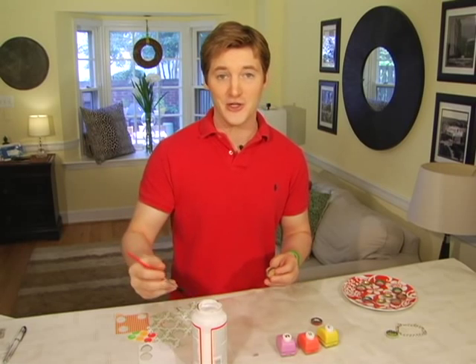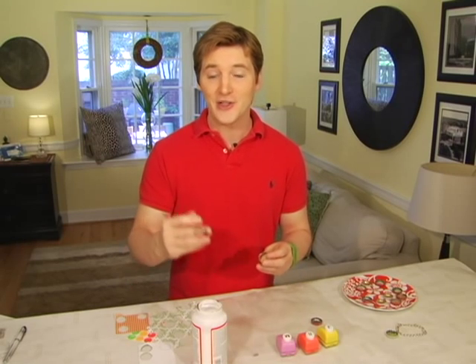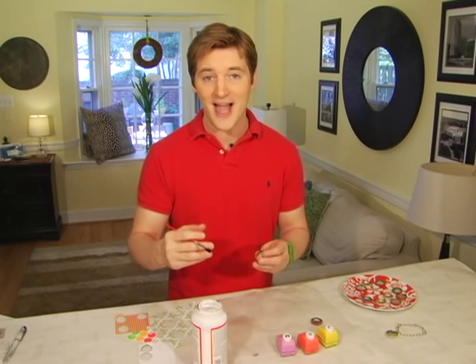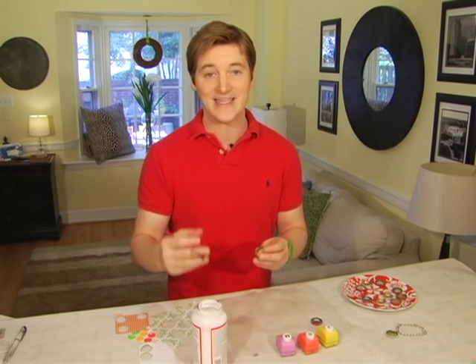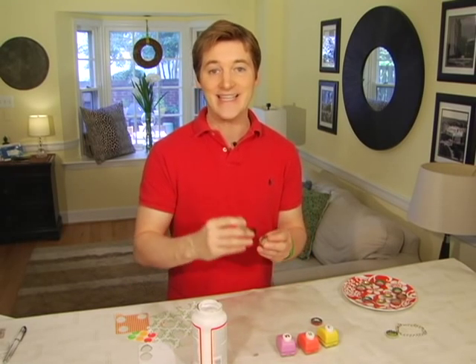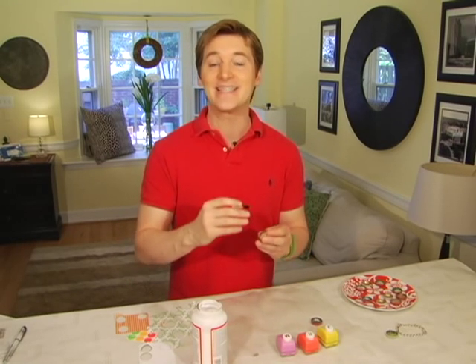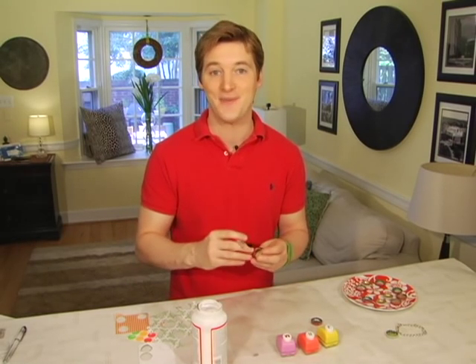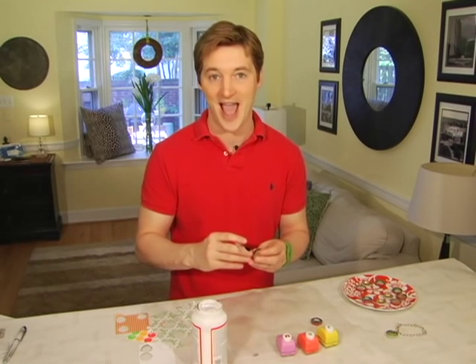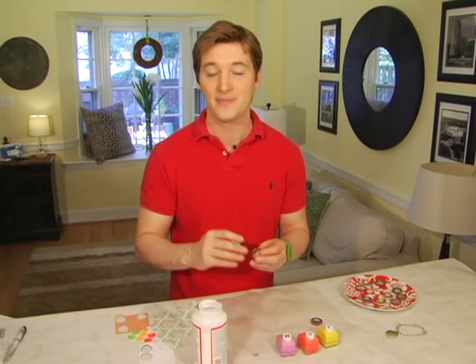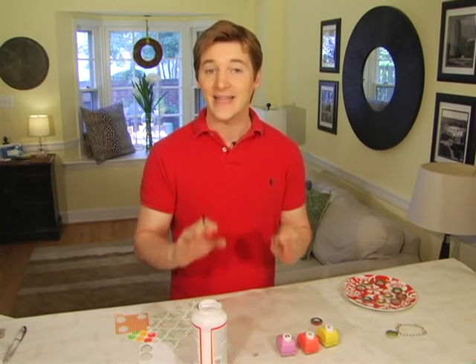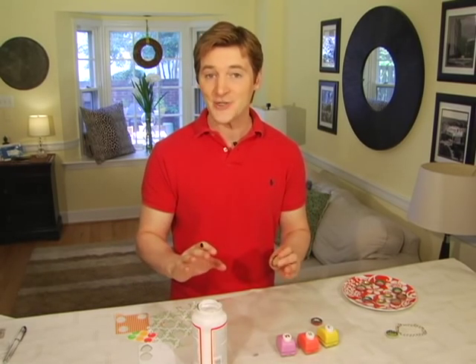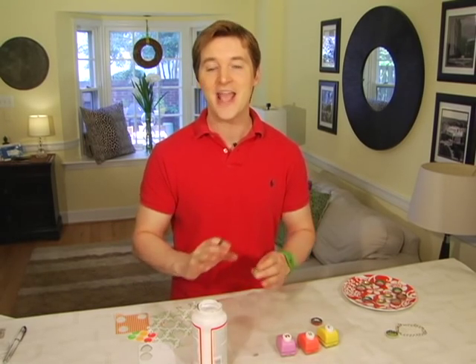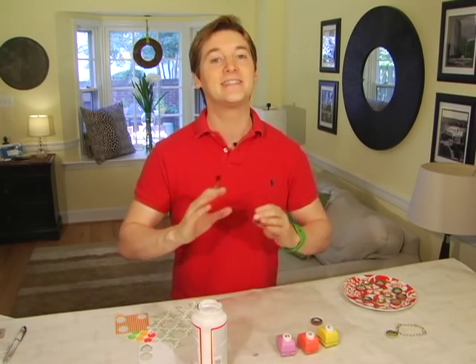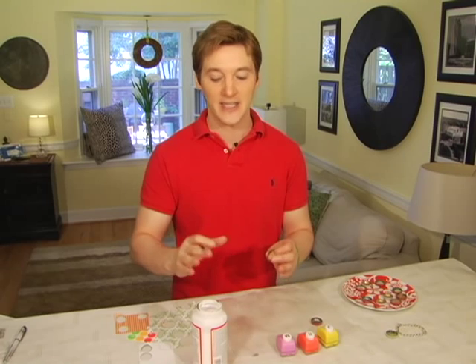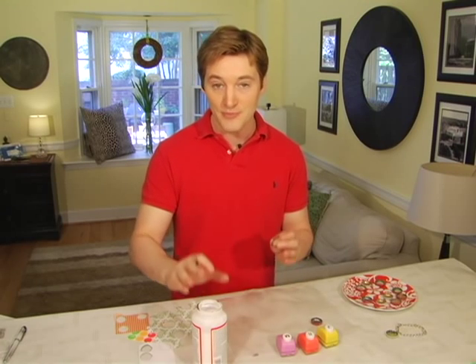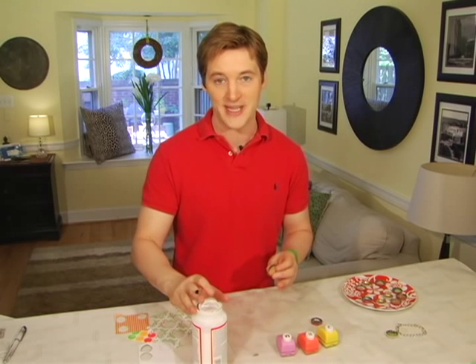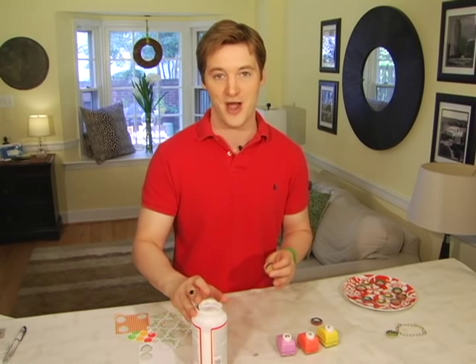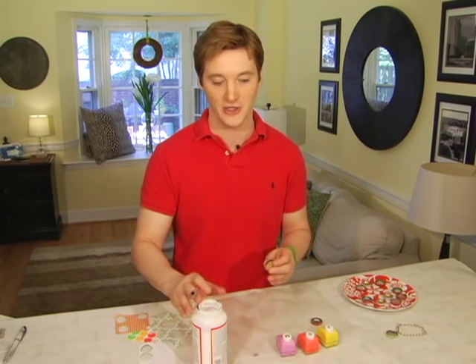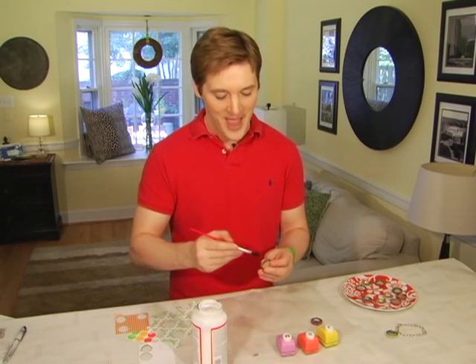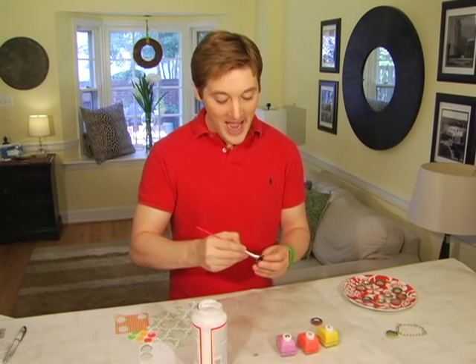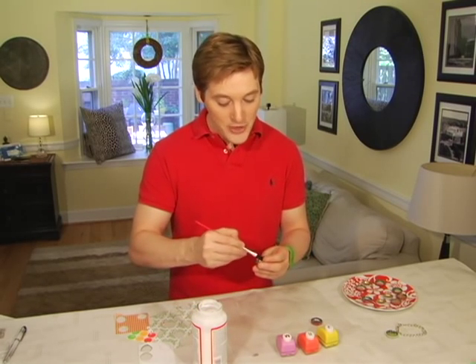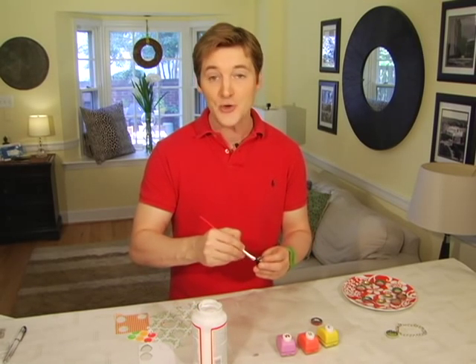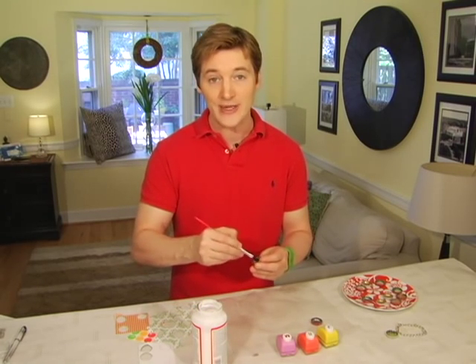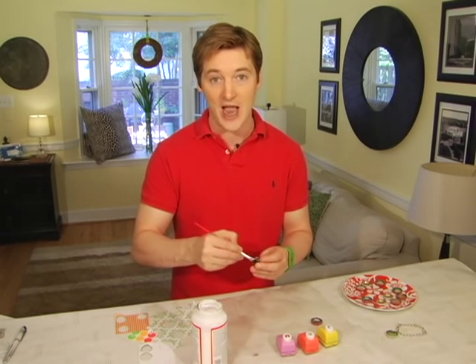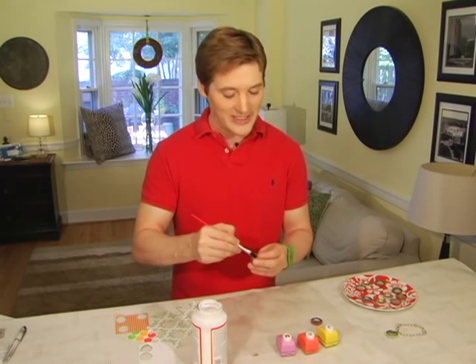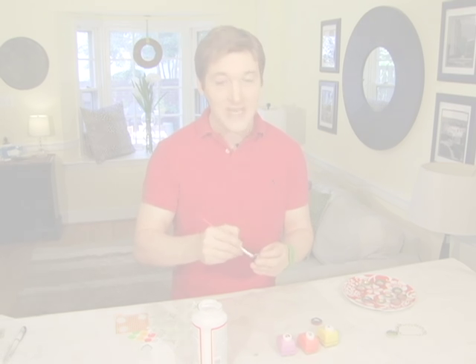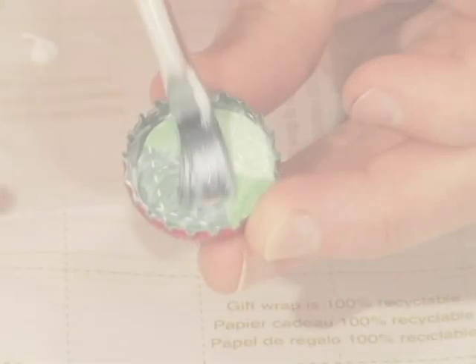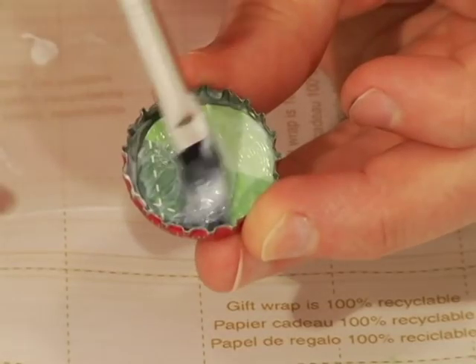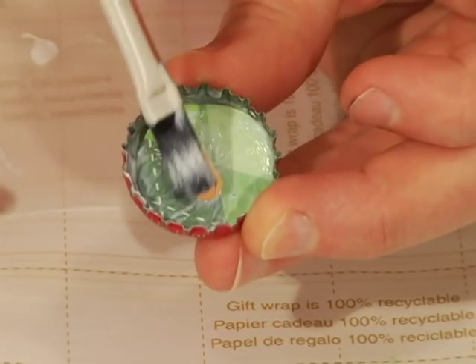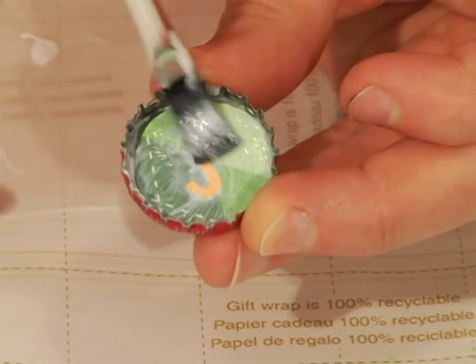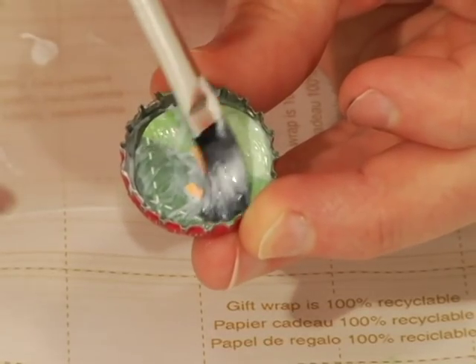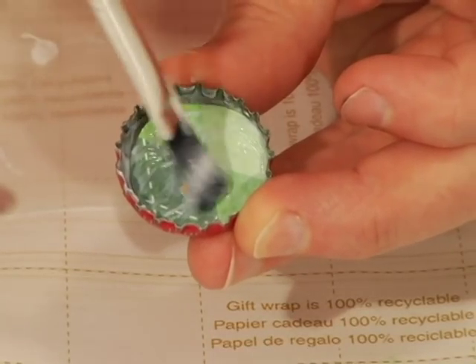I glue my cutouts into the inside of my cap, let that dry, then seal it with more decoupage glue. I do this two or three times, because if it's not sealed properly the resin that I'll be adding to the top will sometimes react with your paper — and not in a good way.